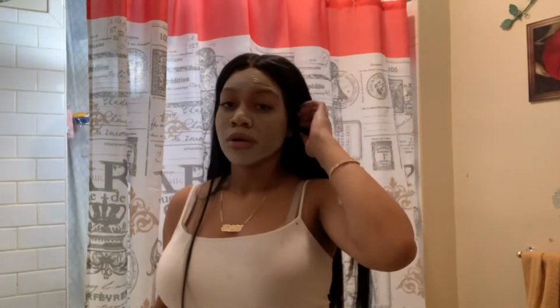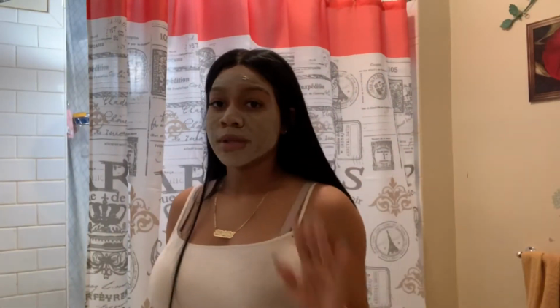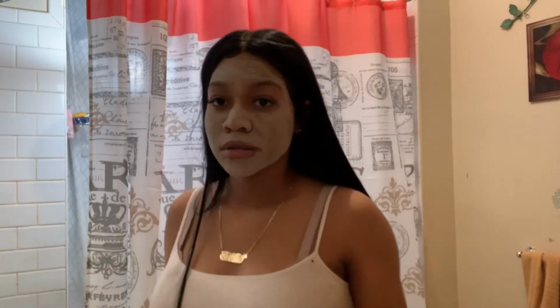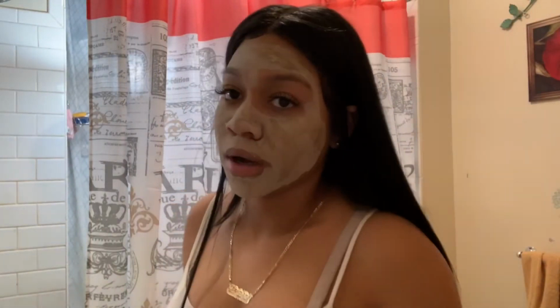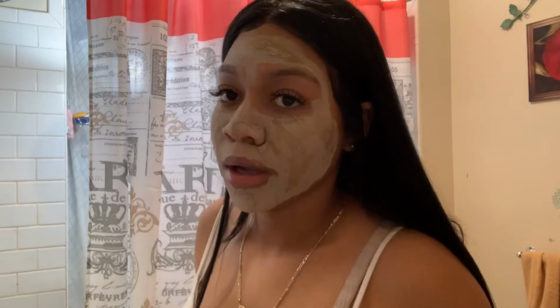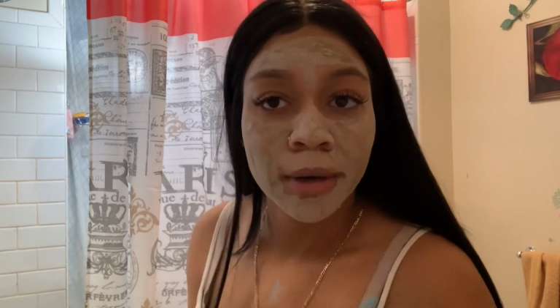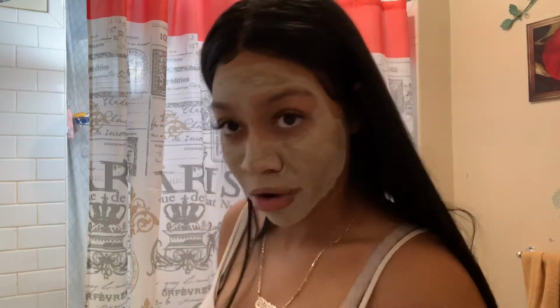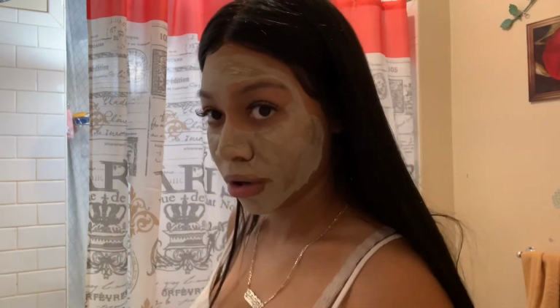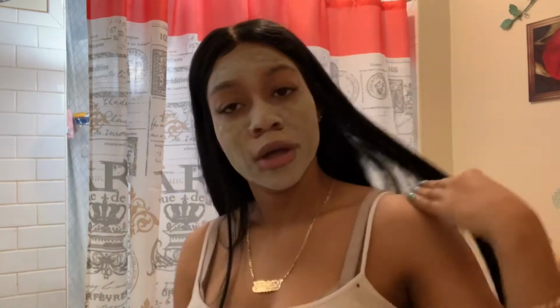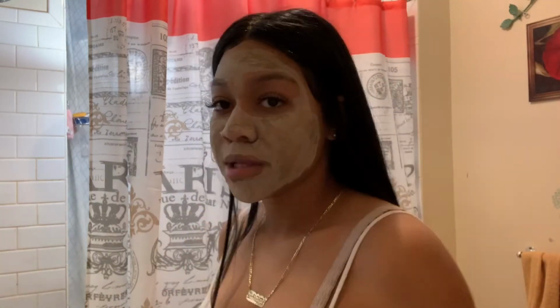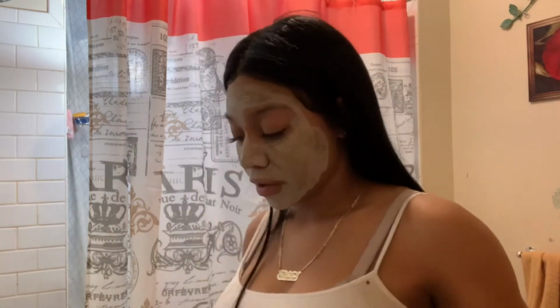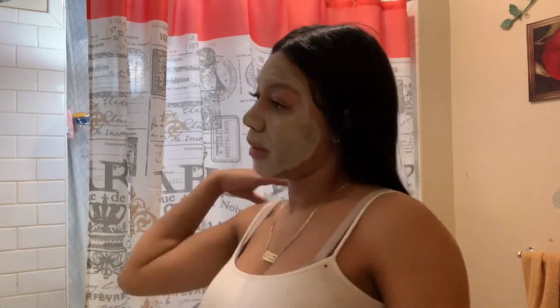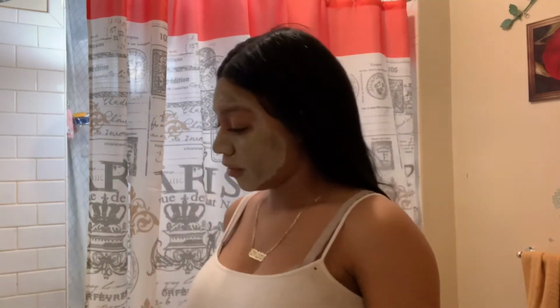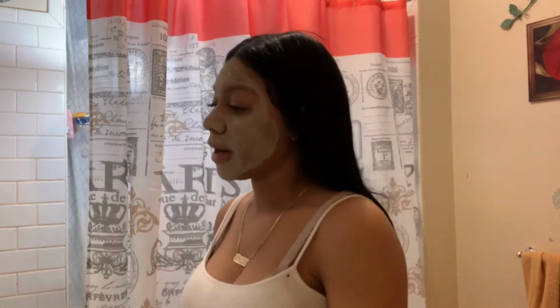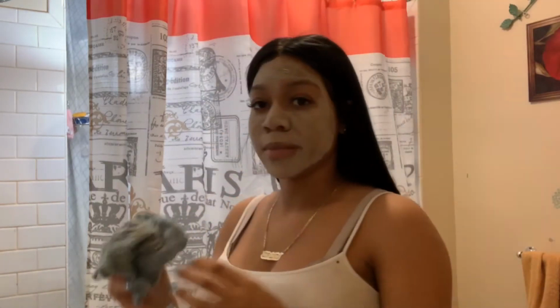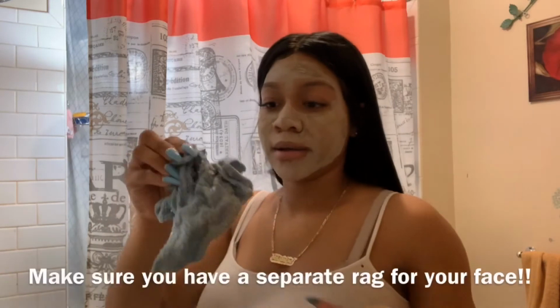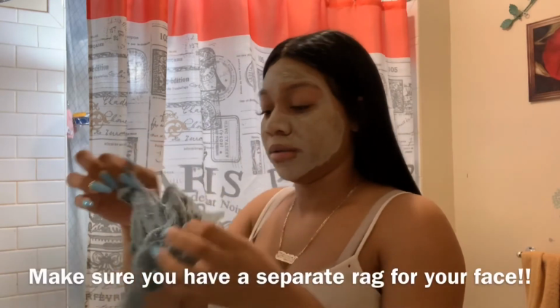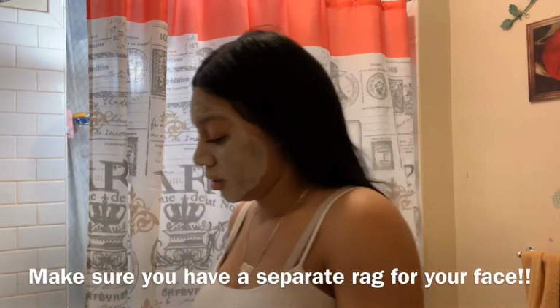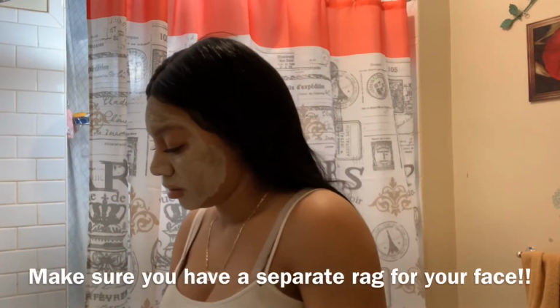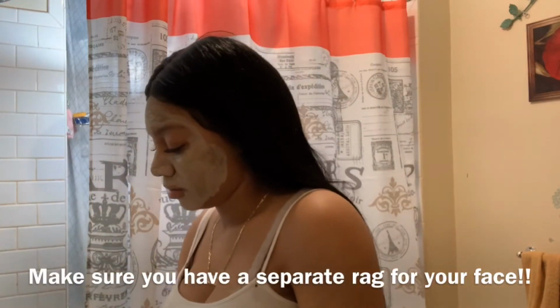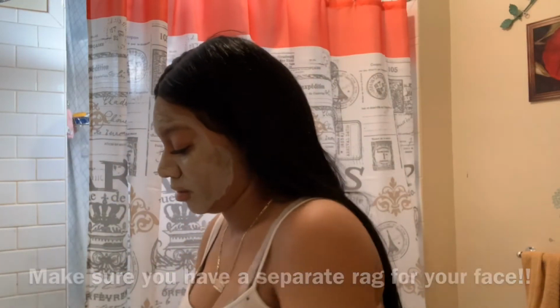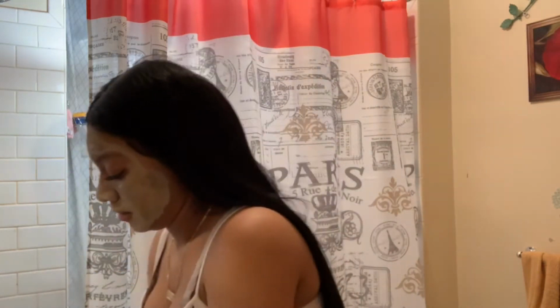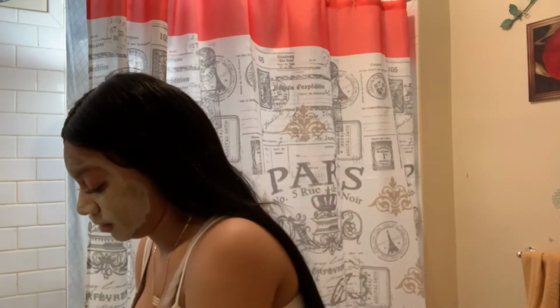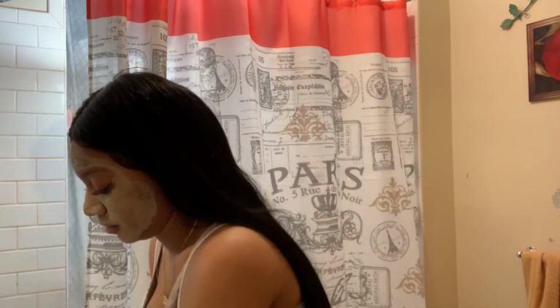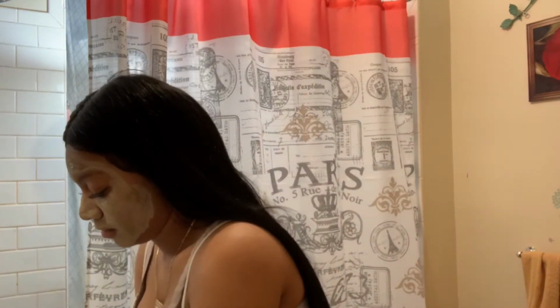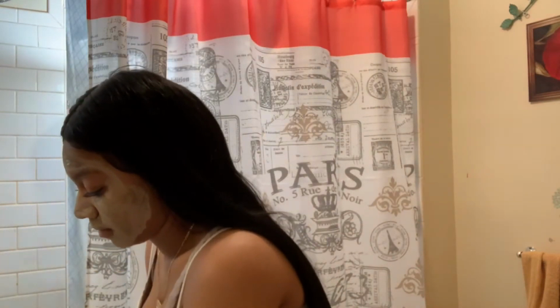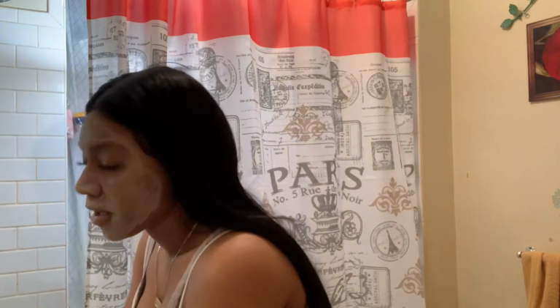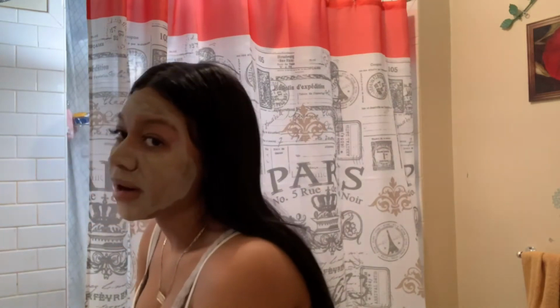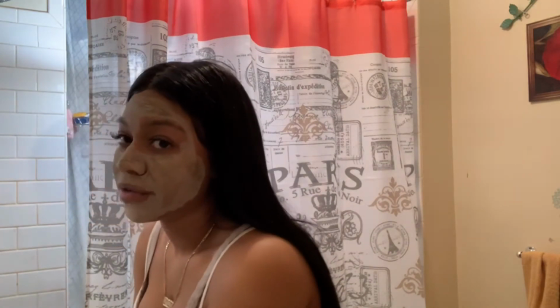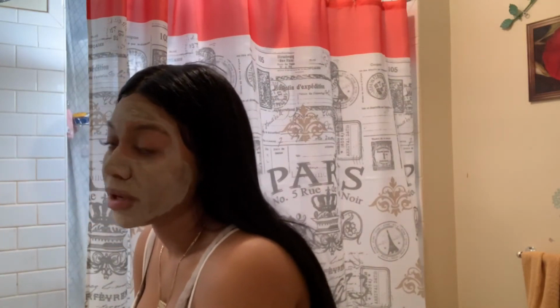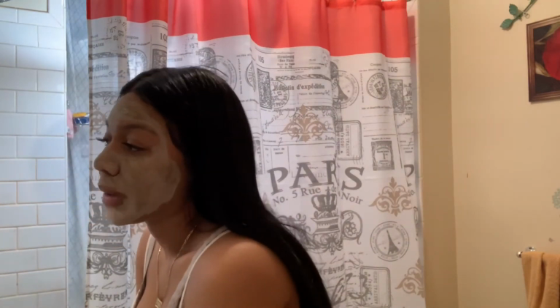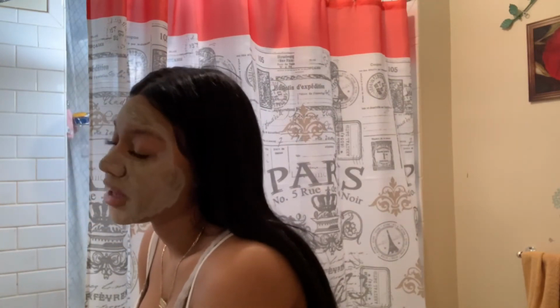Once this is dry — I can barely talk — I wipe it off and I like to use my rag. If I didn't have a frontal I would just wet my face.